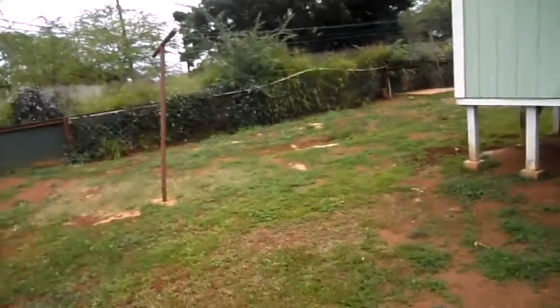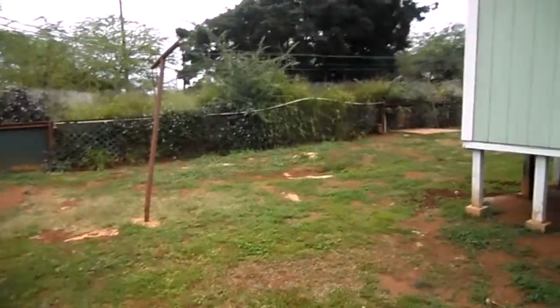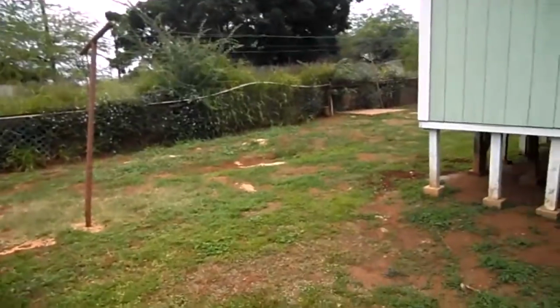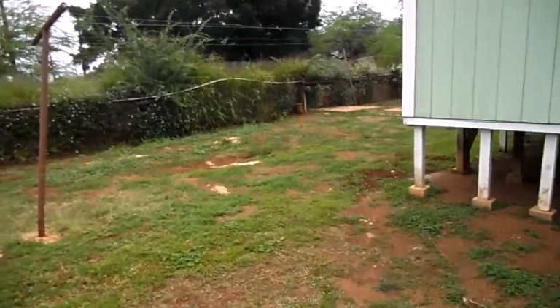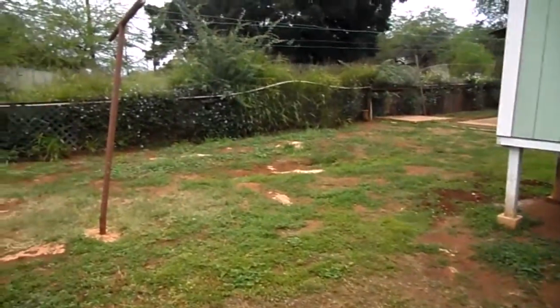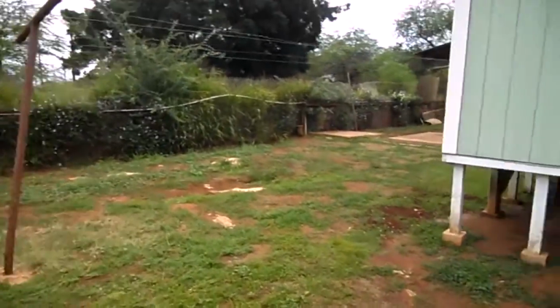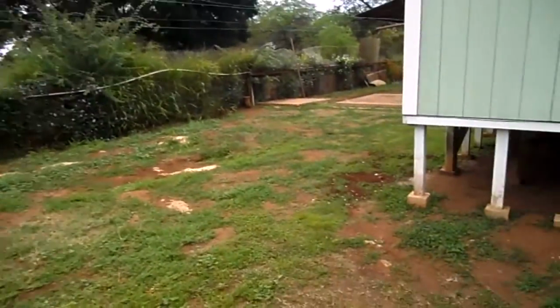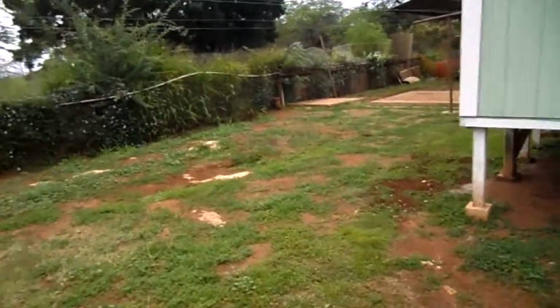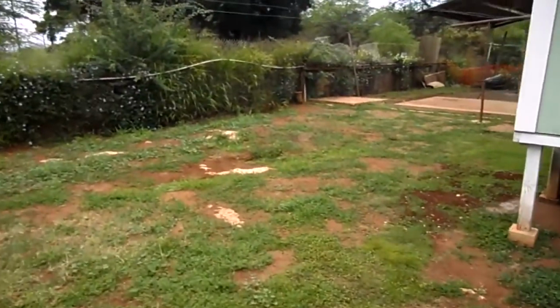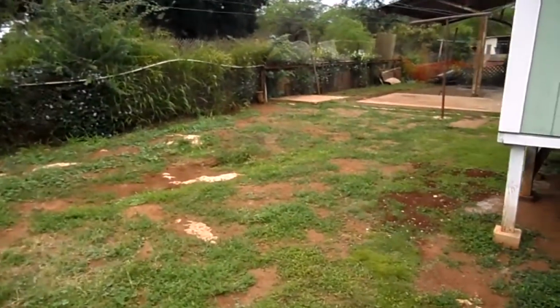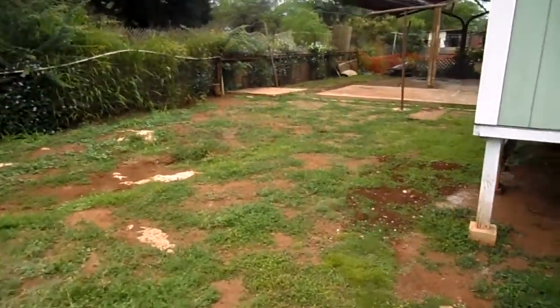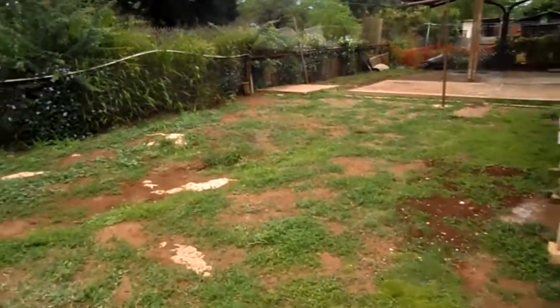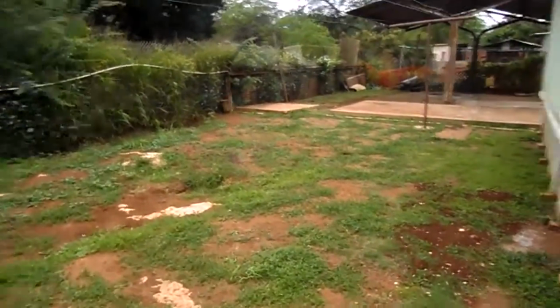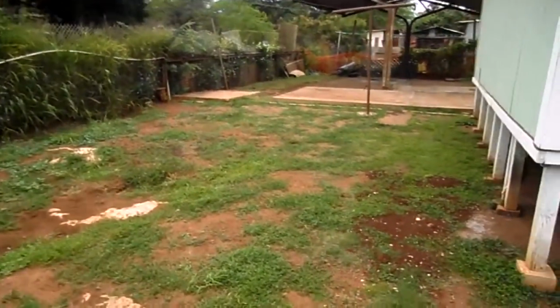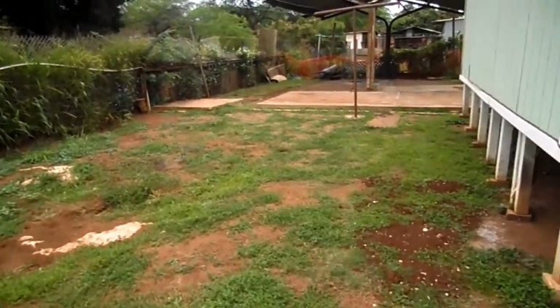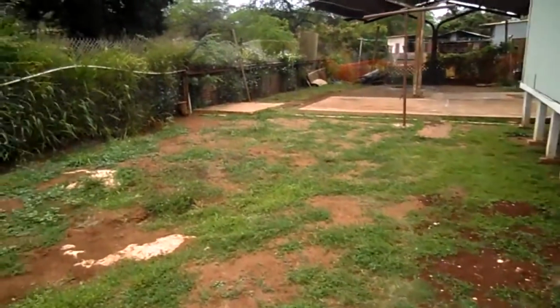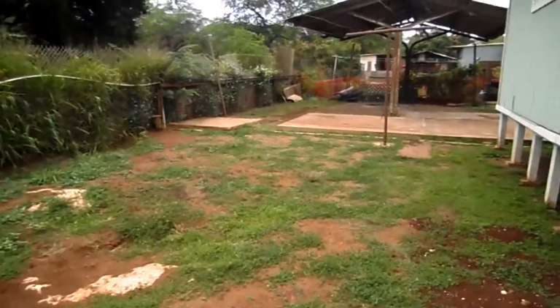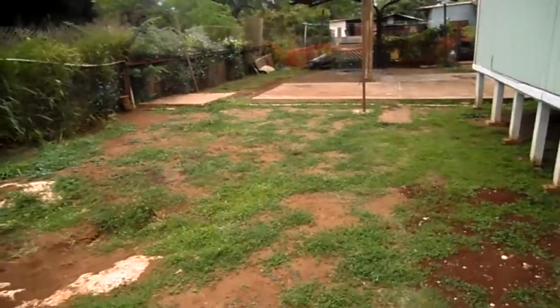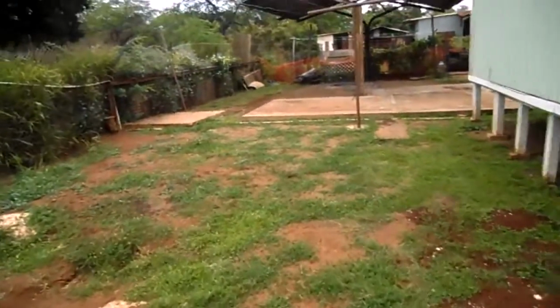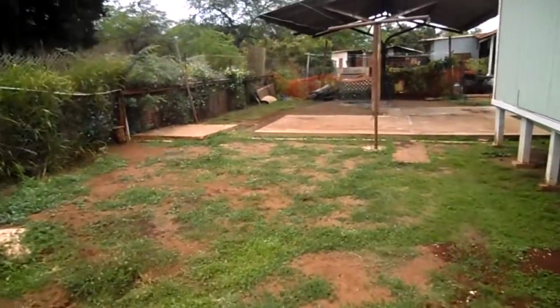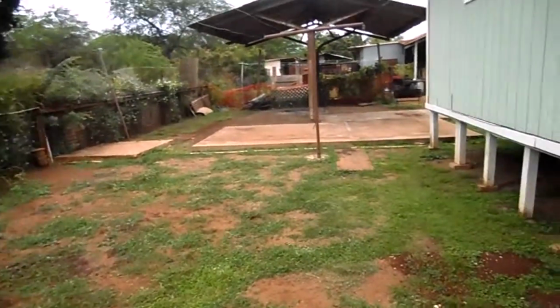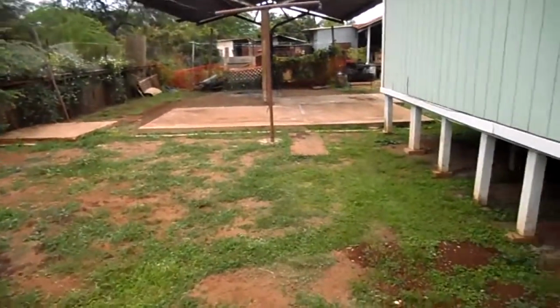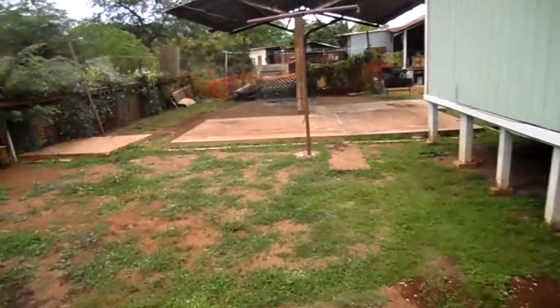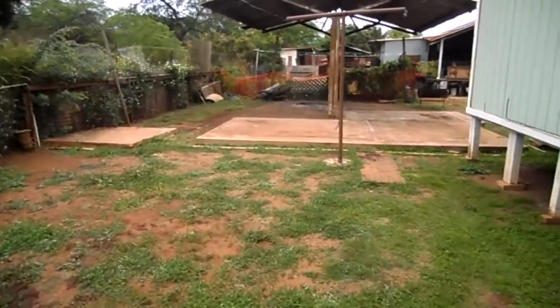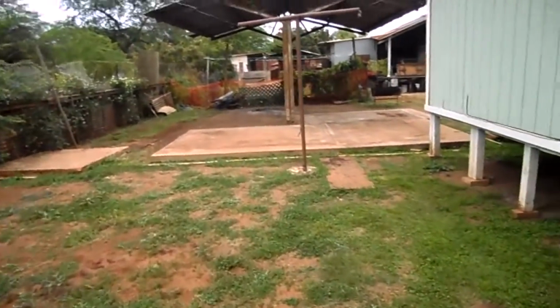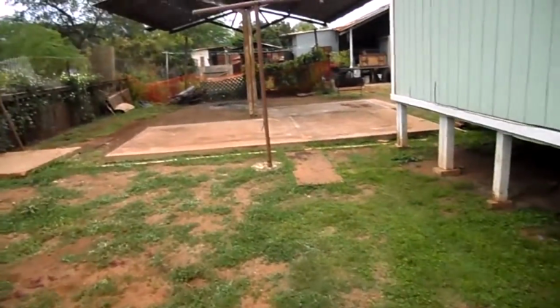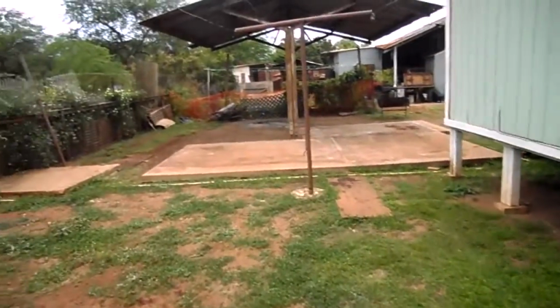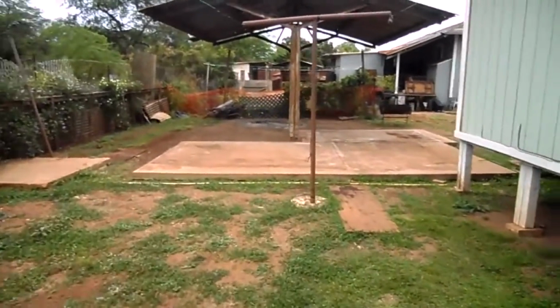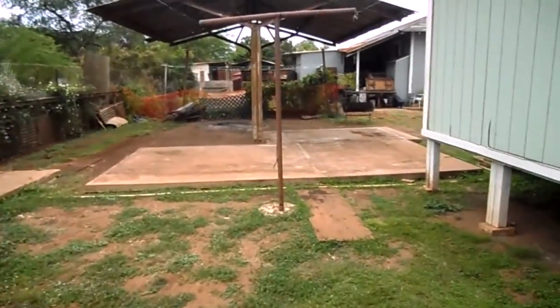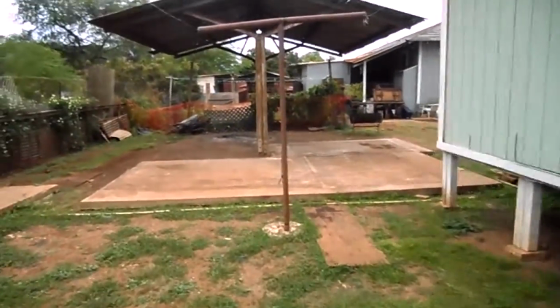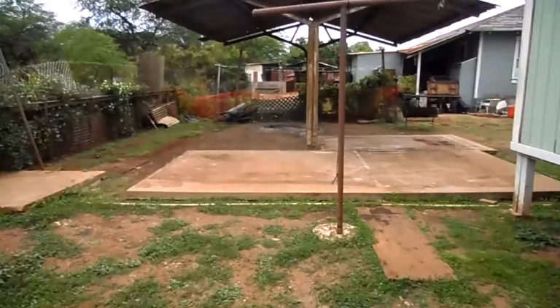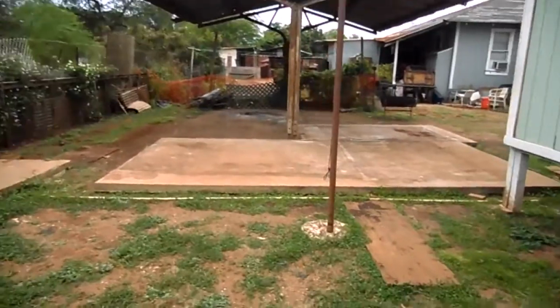It's listed at $185,000 fee simple, and I'm sure land value is more like in the $125,000 to $150,000 range.